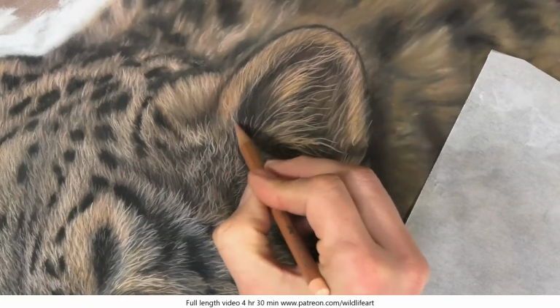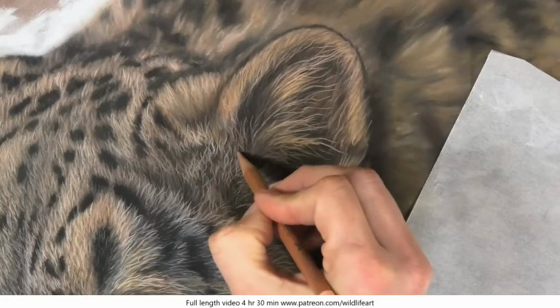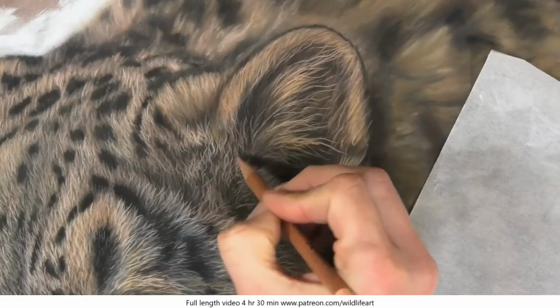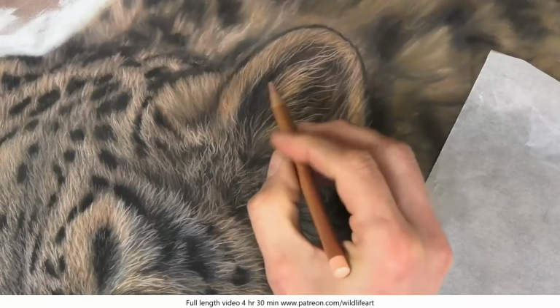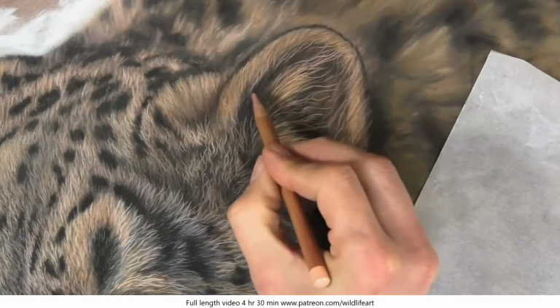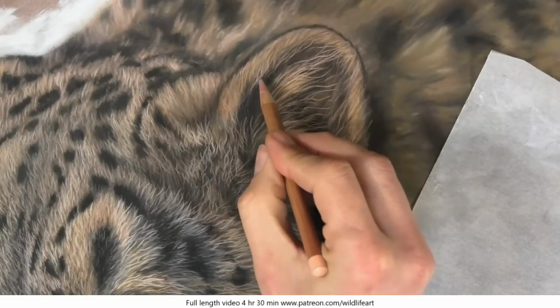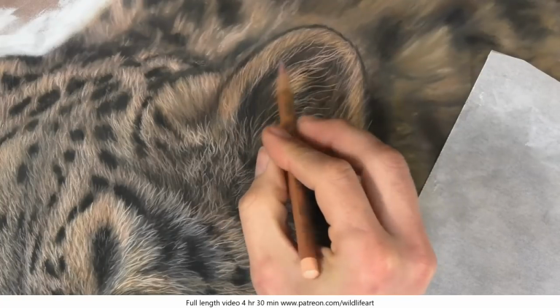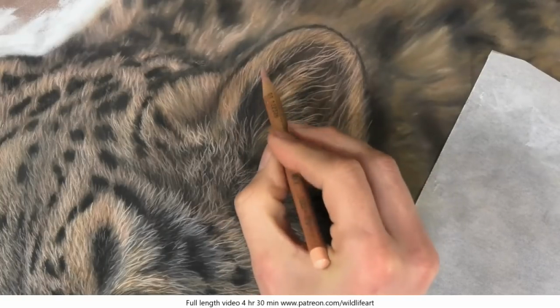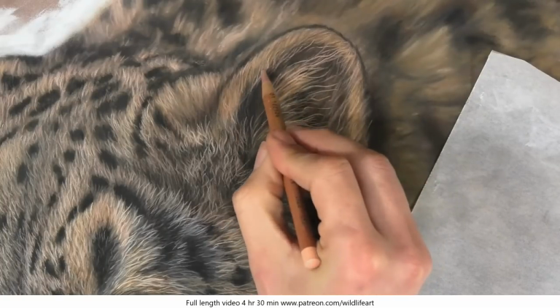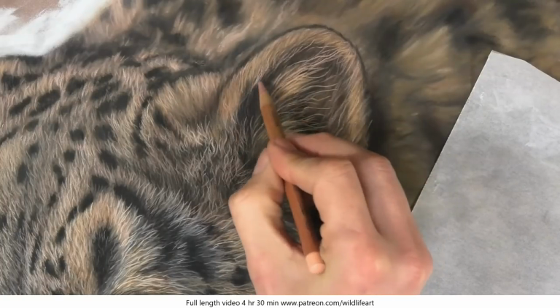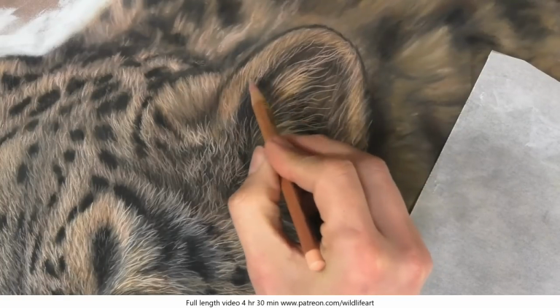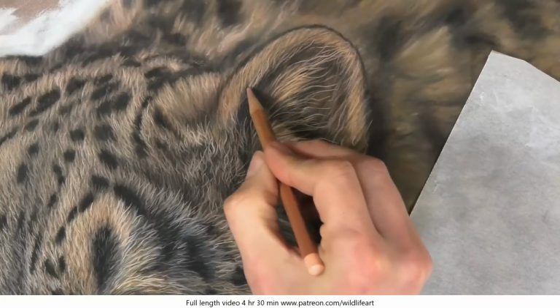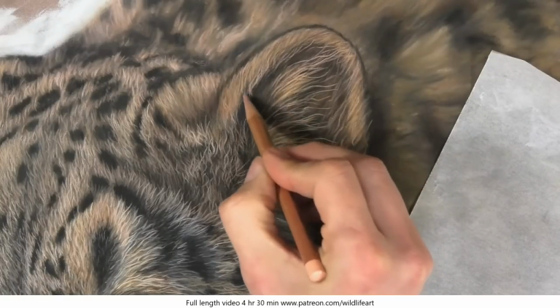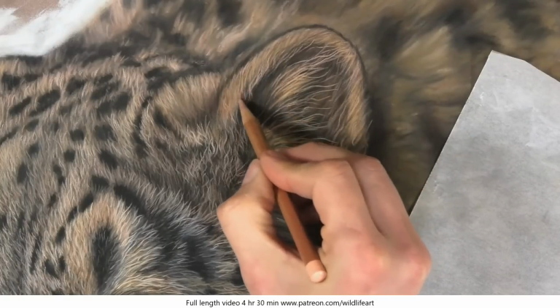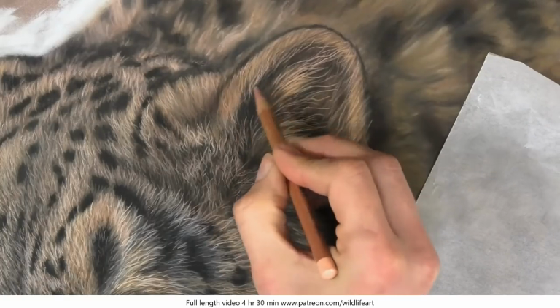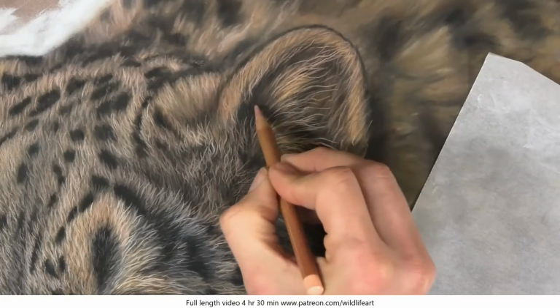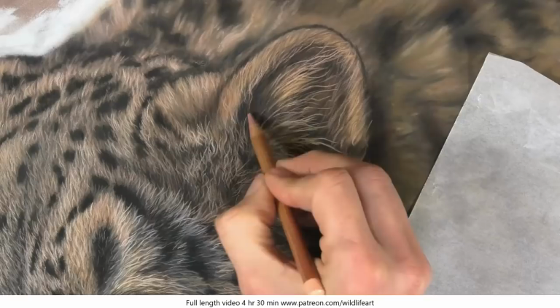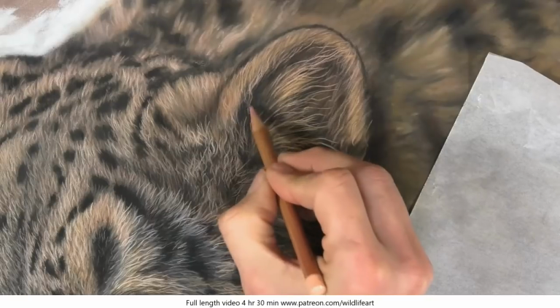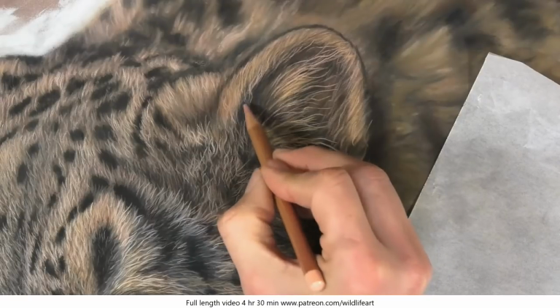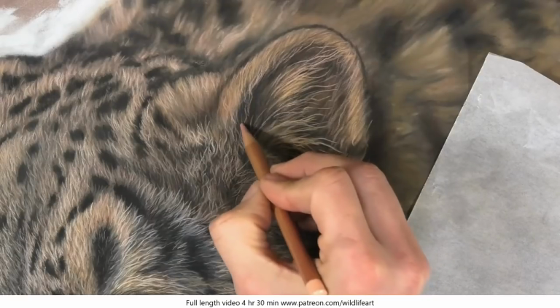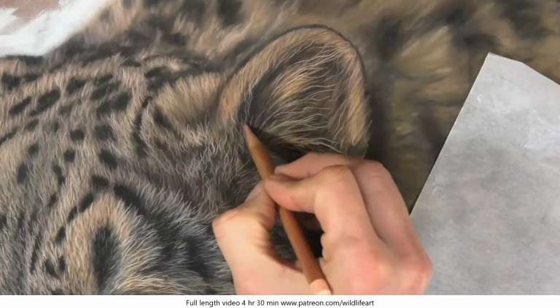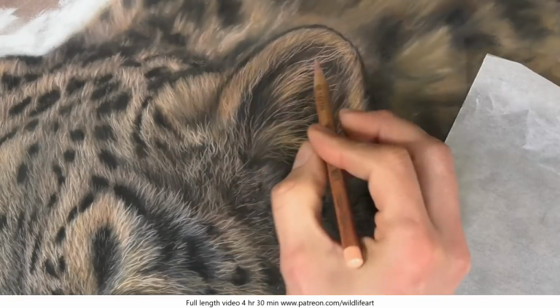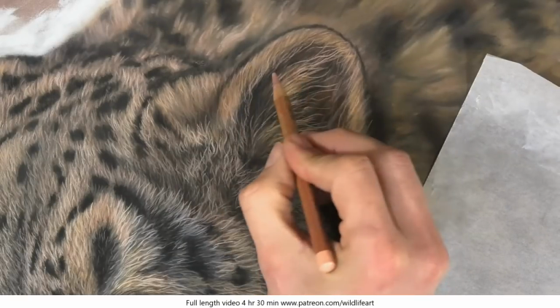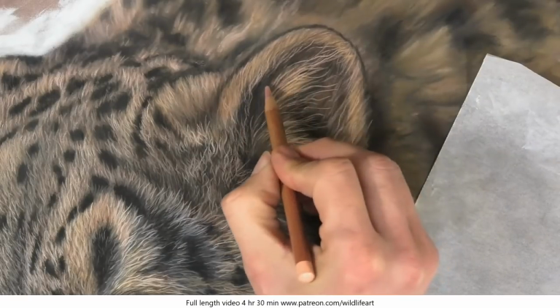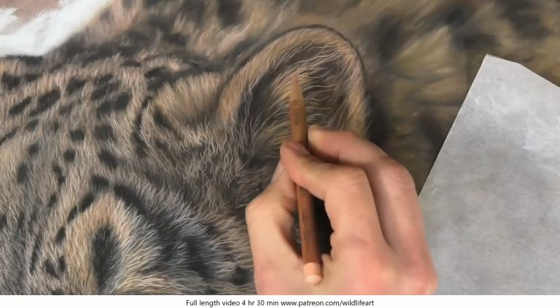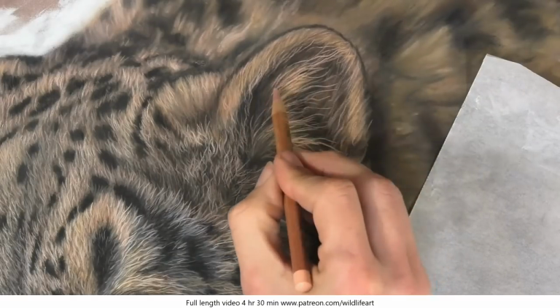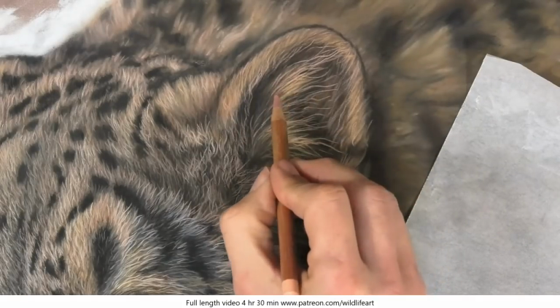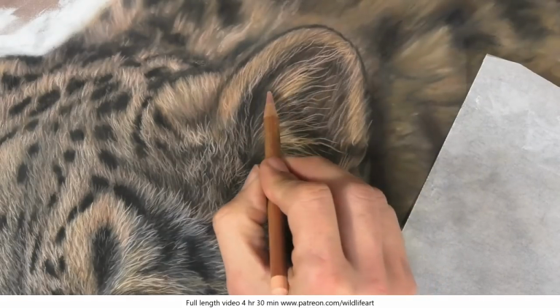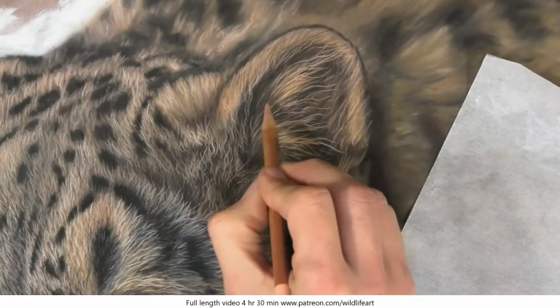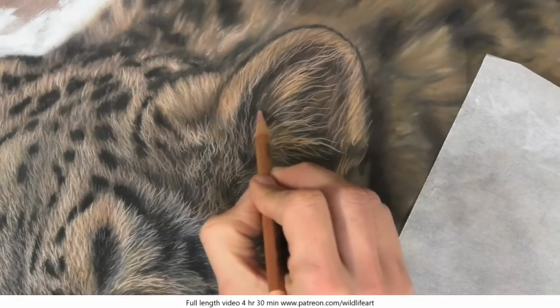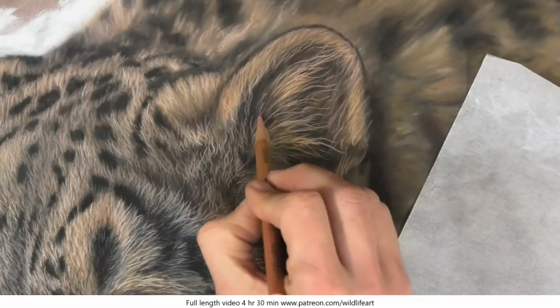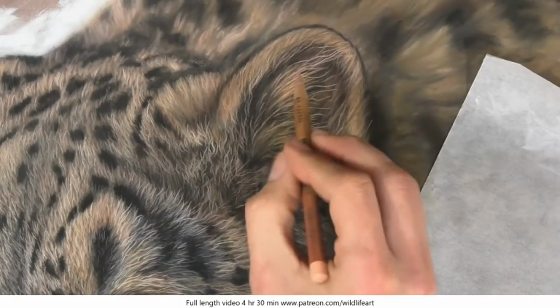You can see as well that generally I'm pulling the pencil towards me, working from areas that are further away and overlapping them as they come in closer towards myself.